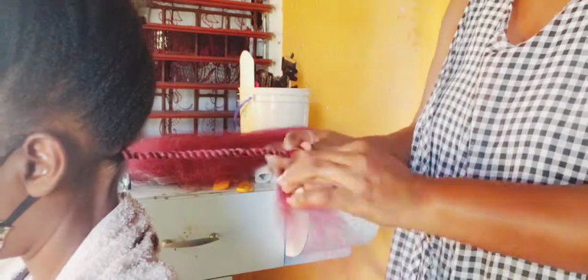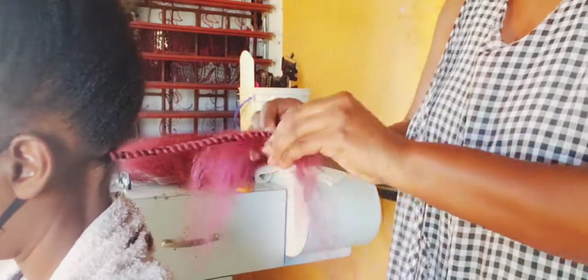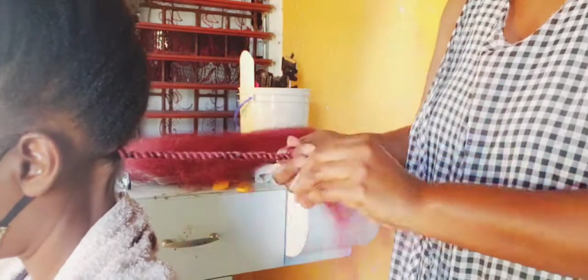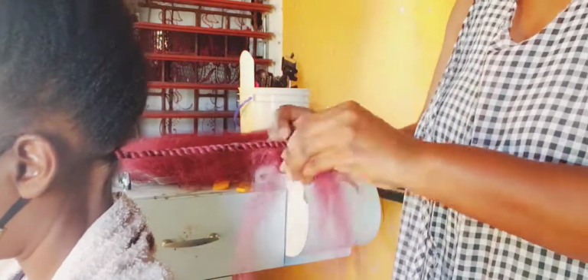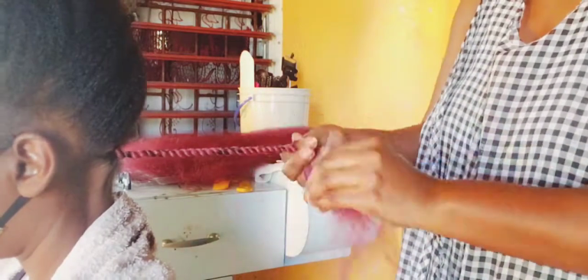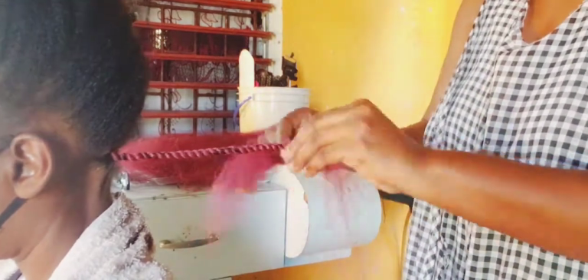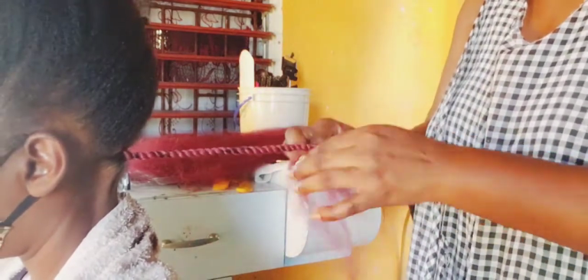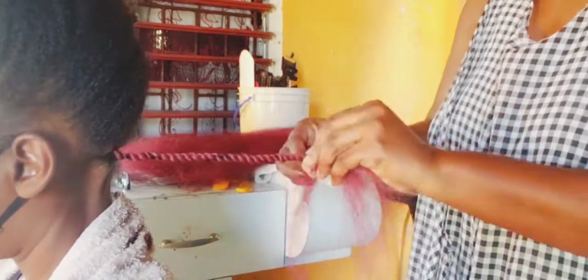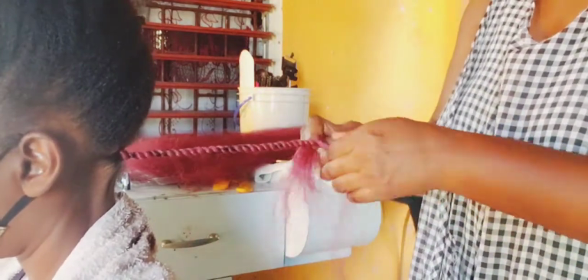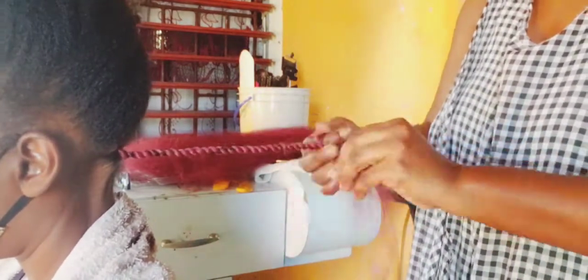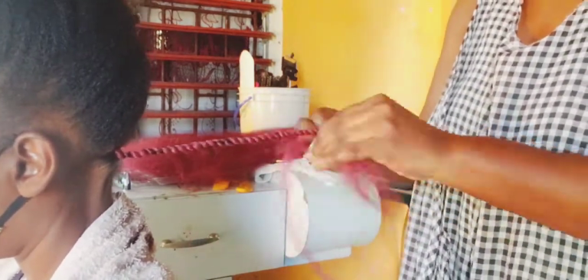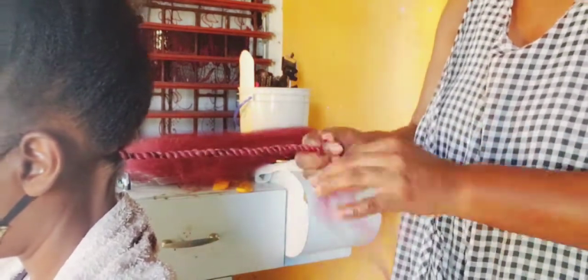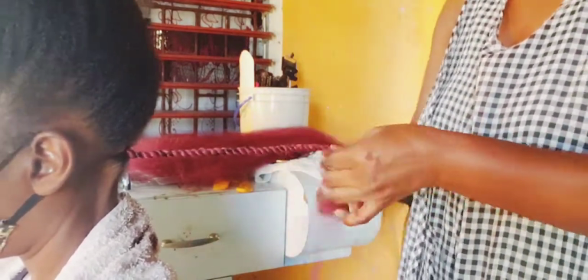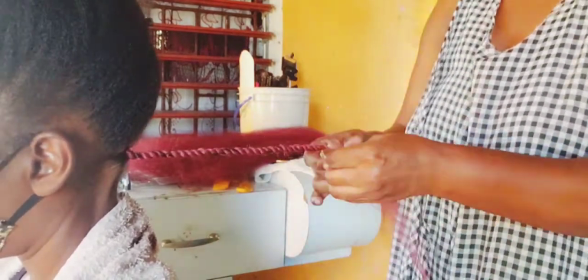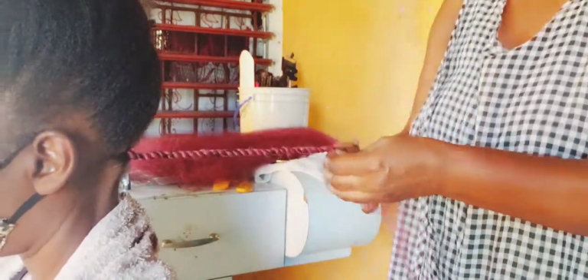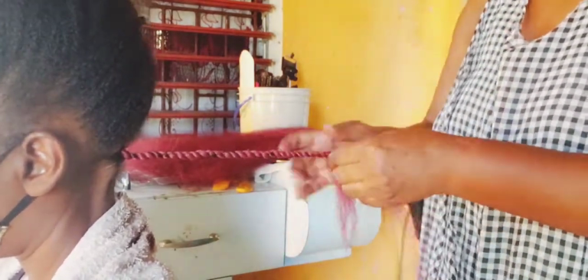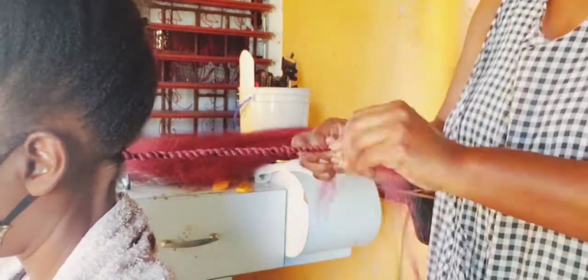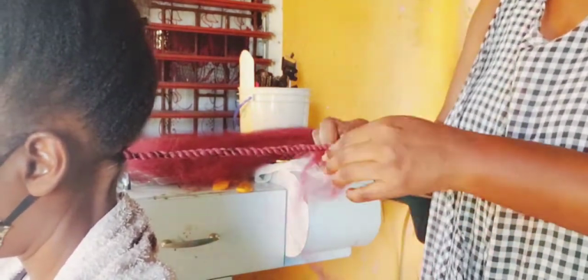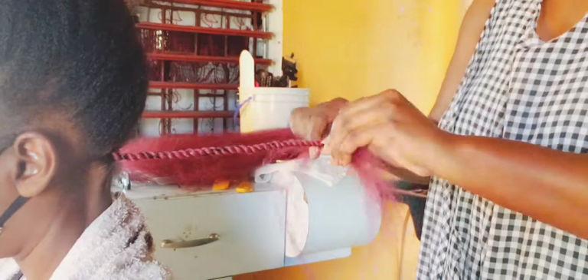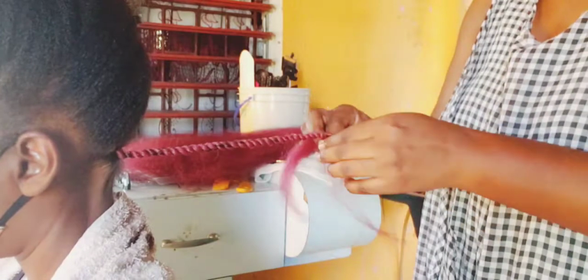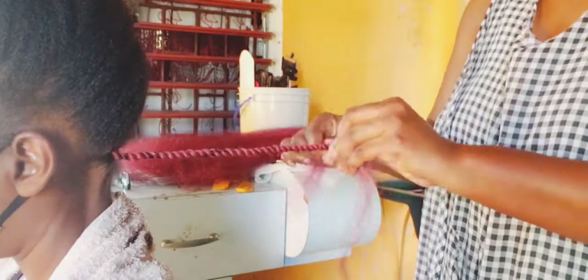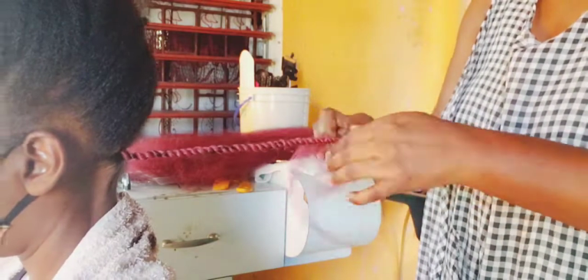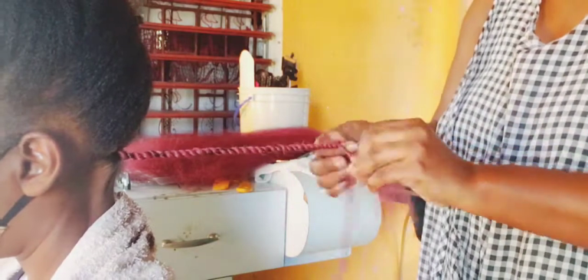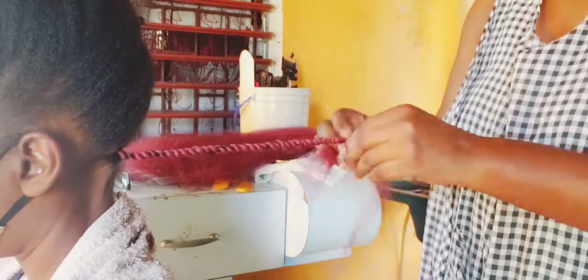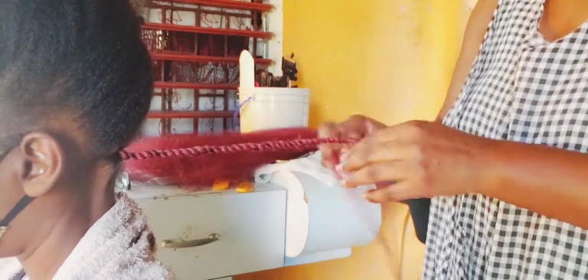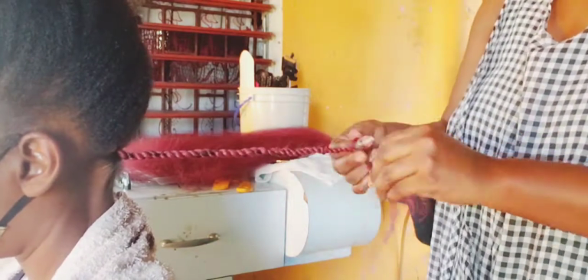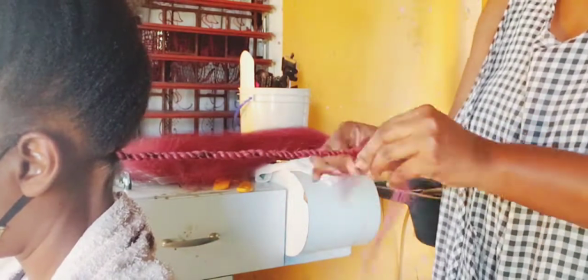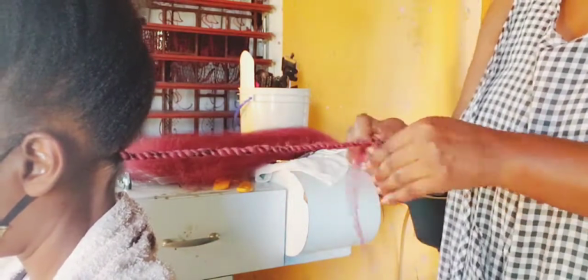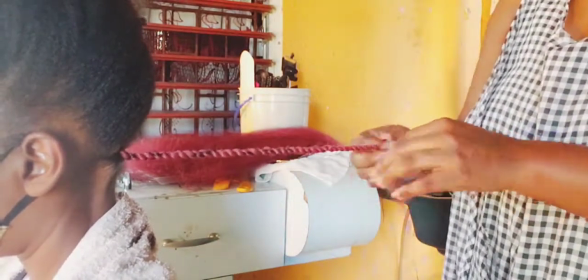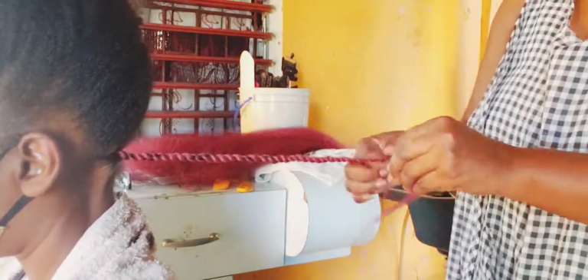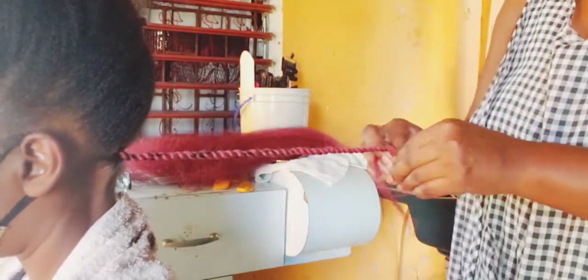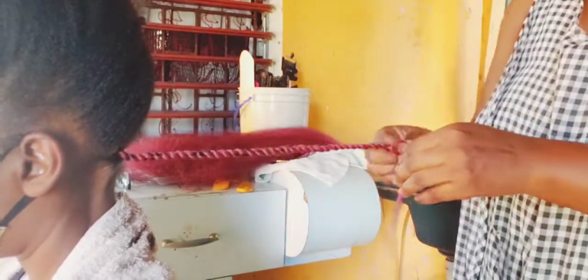The color I'm going to be using at the back and at the front is 99J, and in the middle I'm going to be using number two hair.